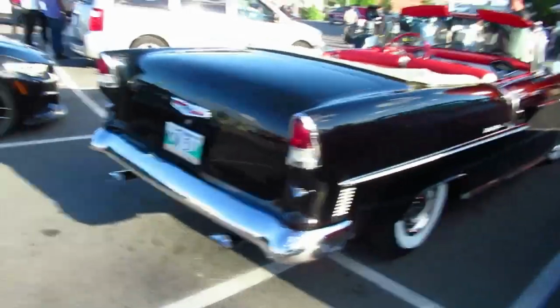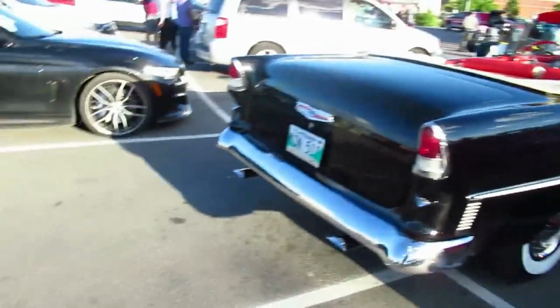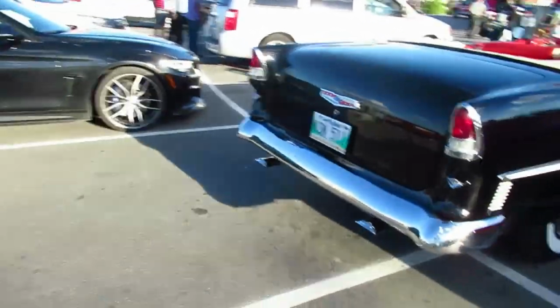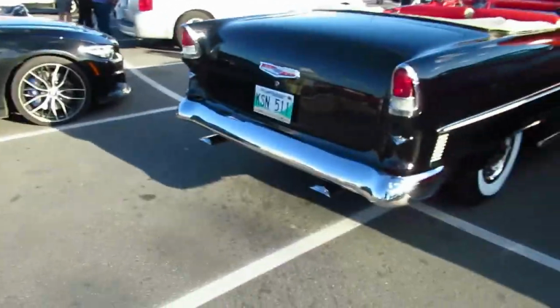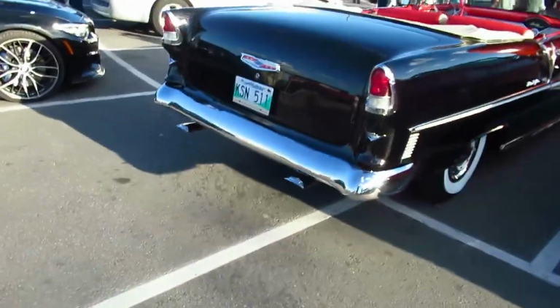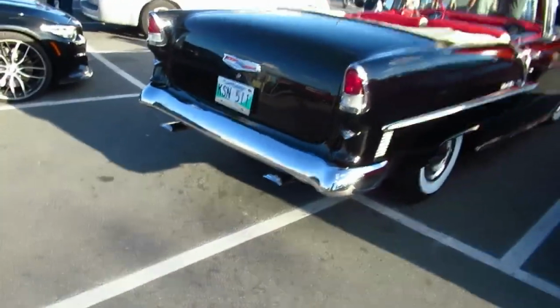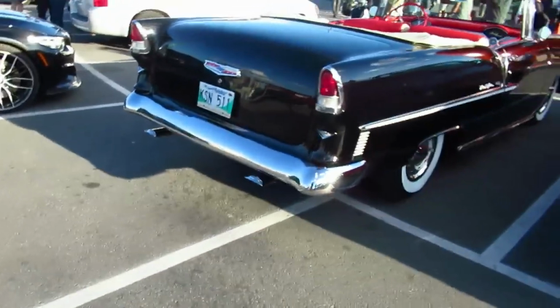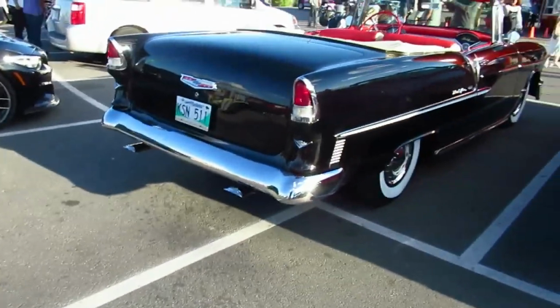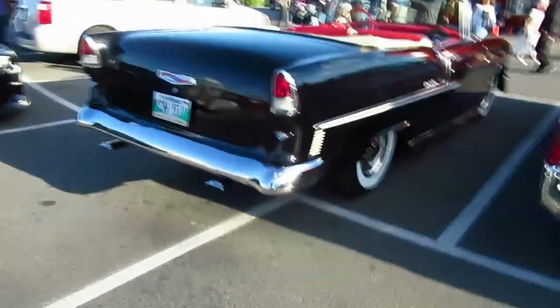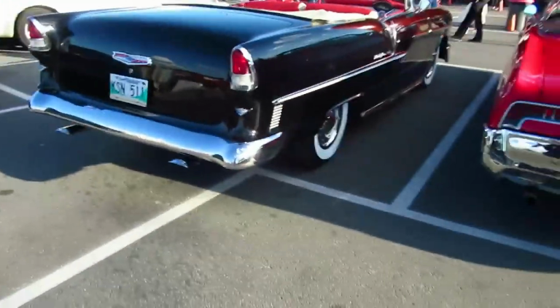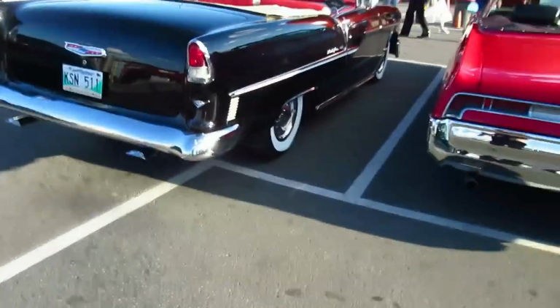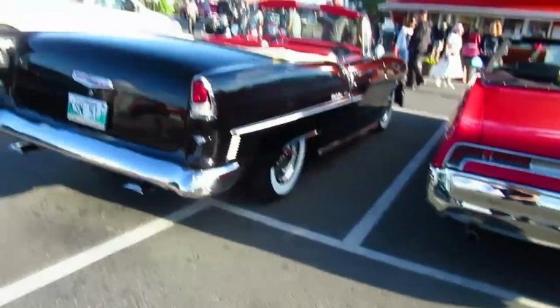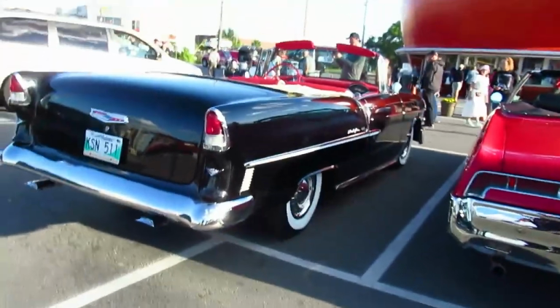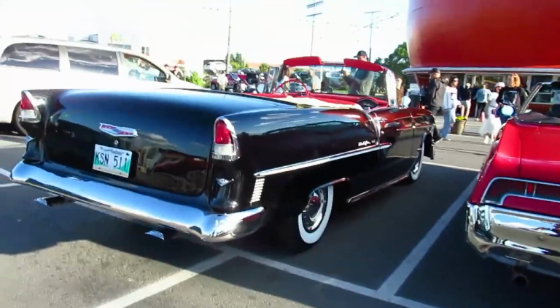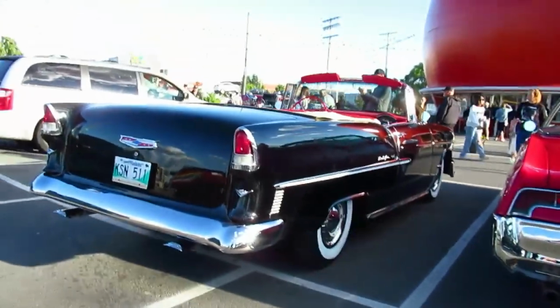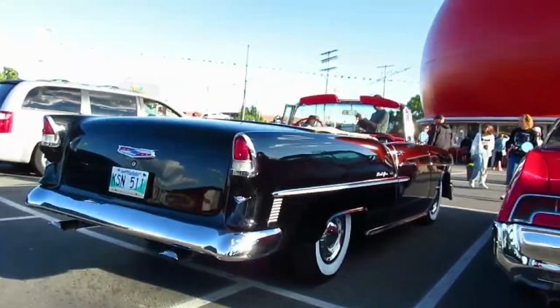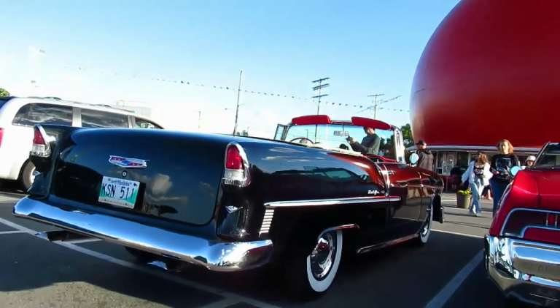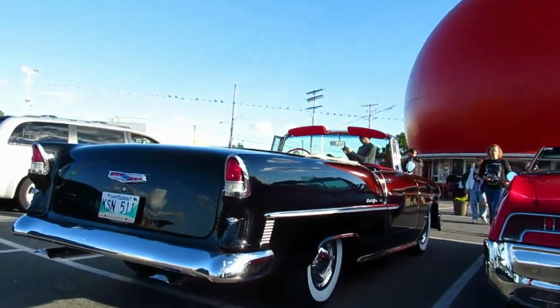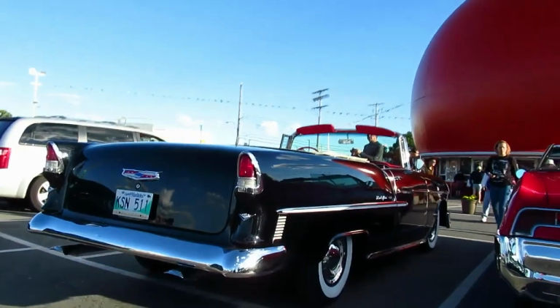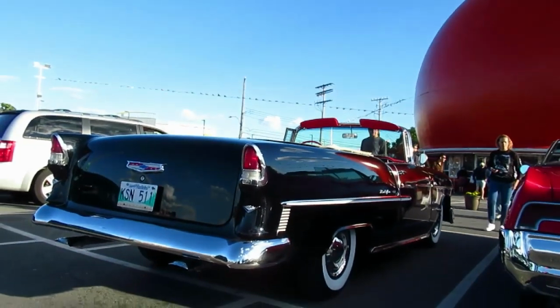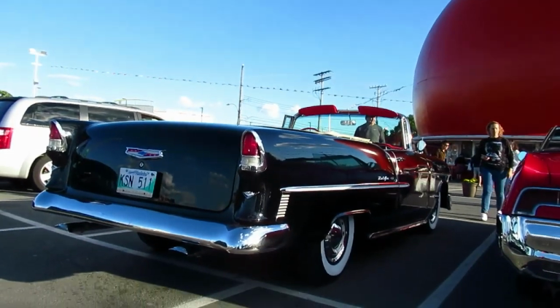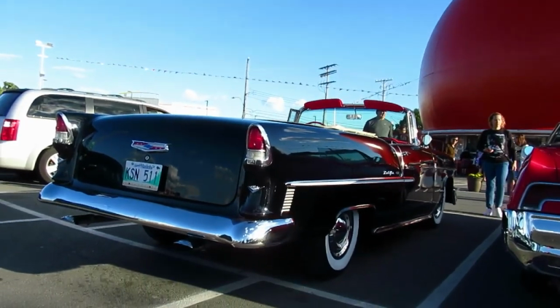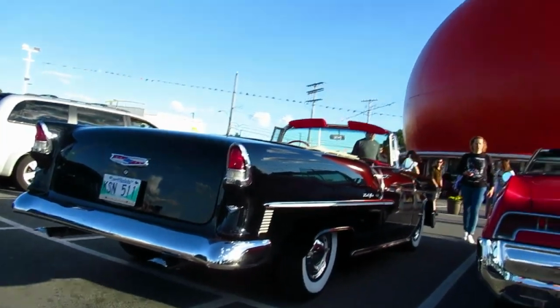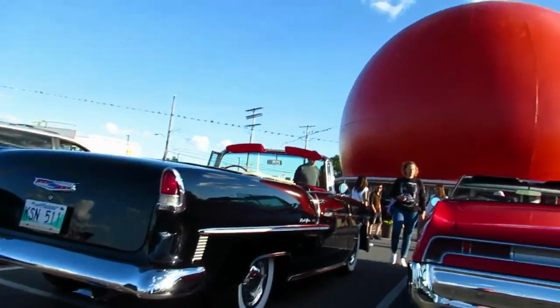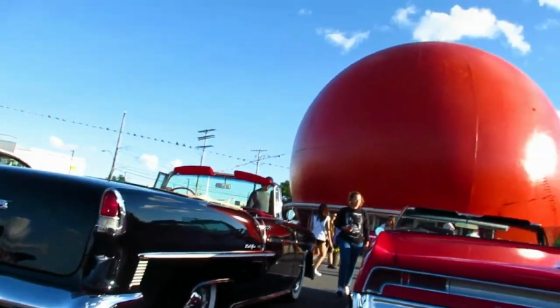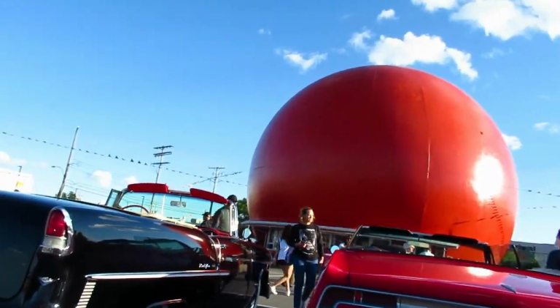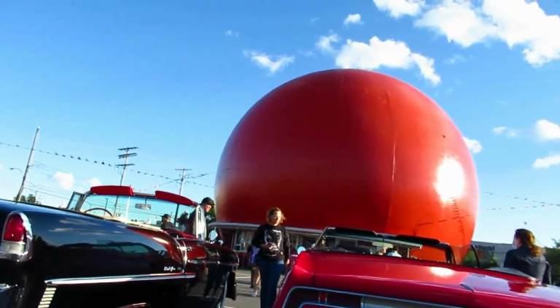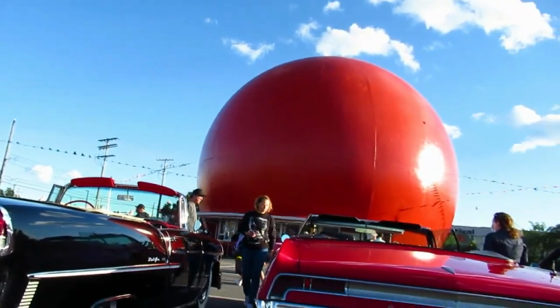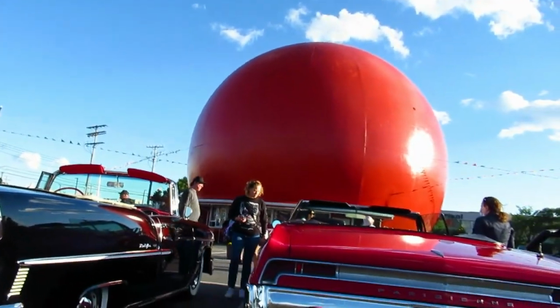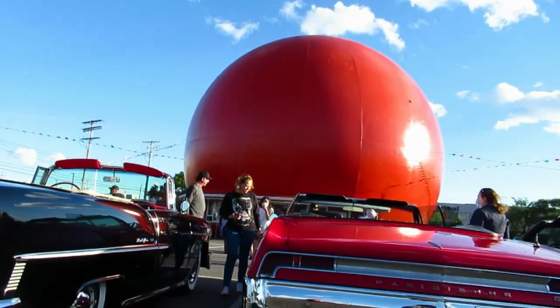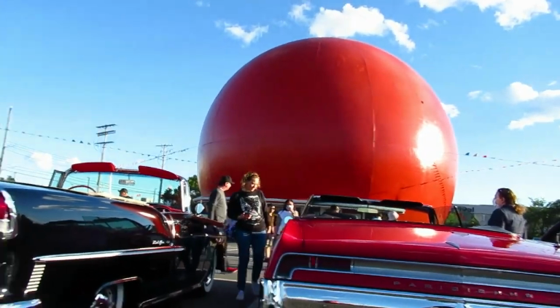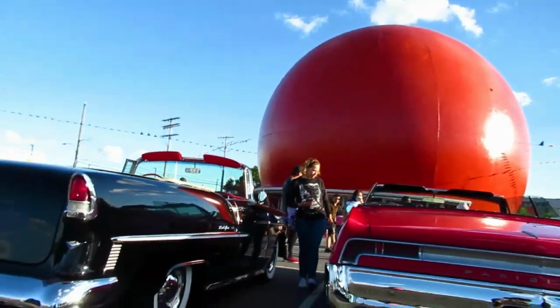Holy shit, it's from Montana! Does that mean the guy who owns this just bought this car? By the way, sorry — I shouldn't forget, we are at the Orange Julep restaurant here.